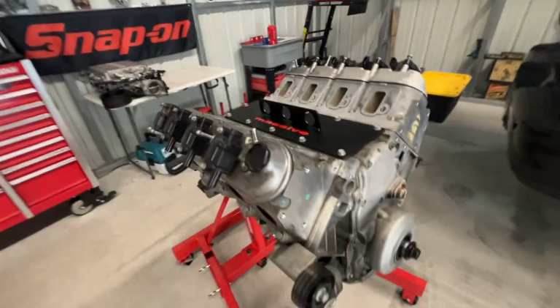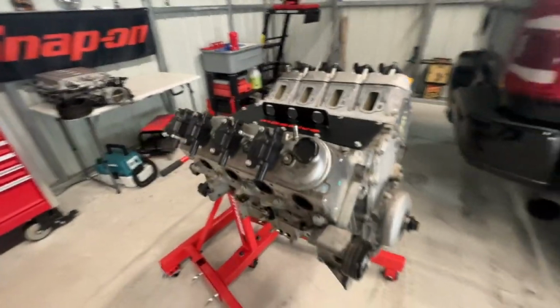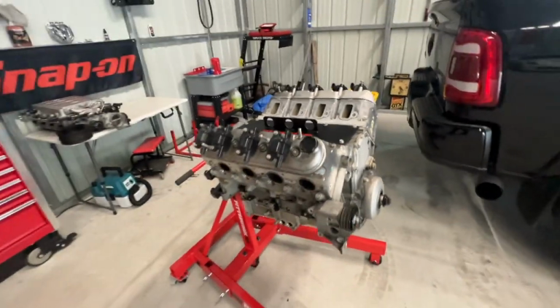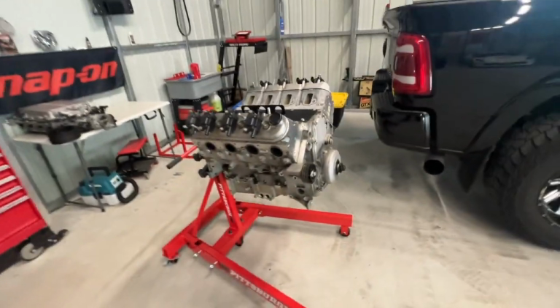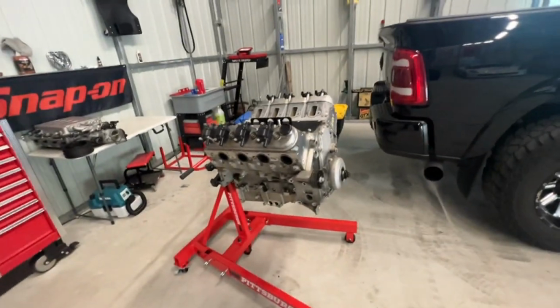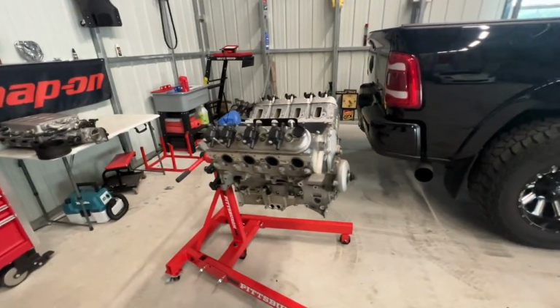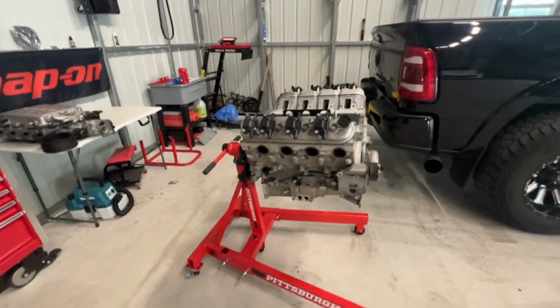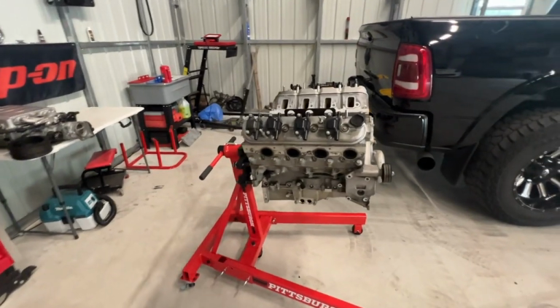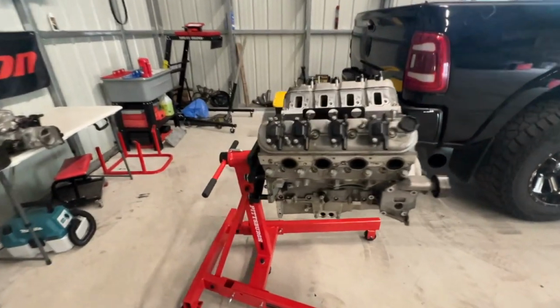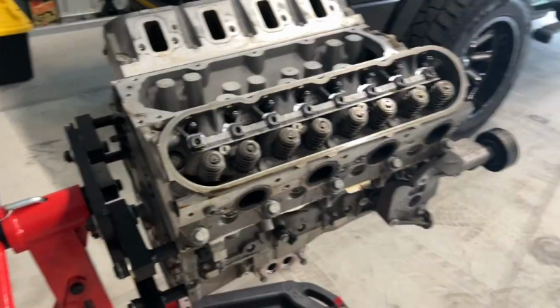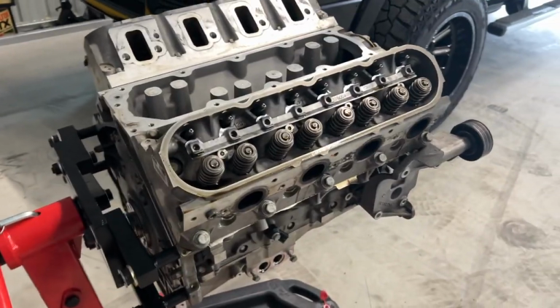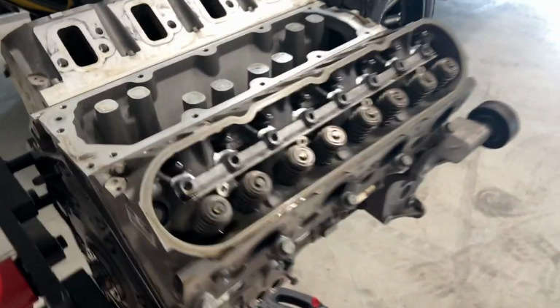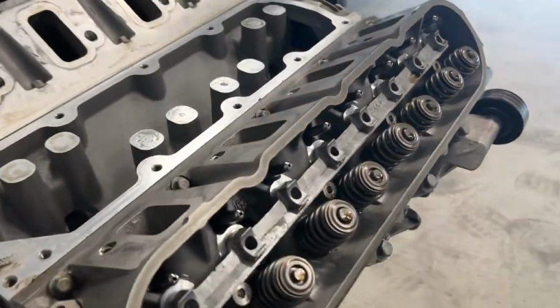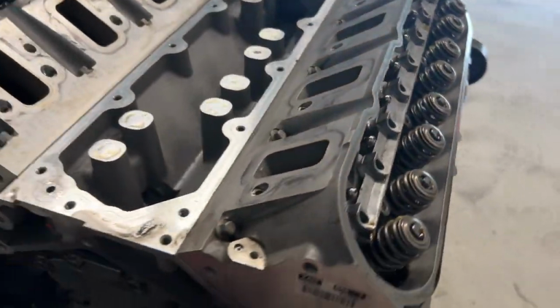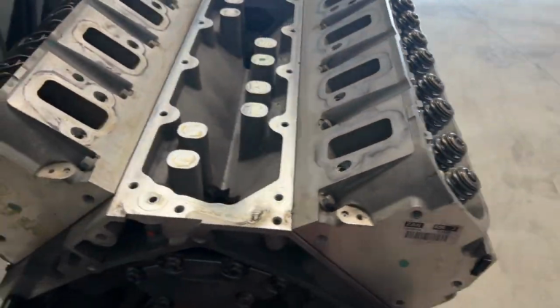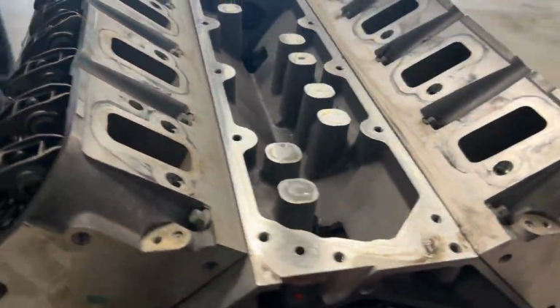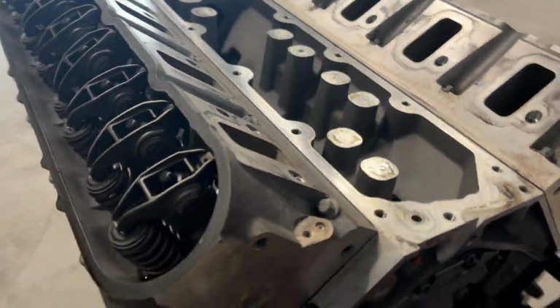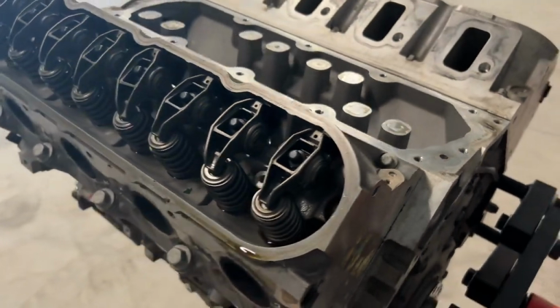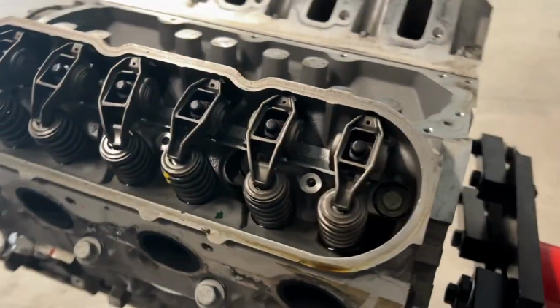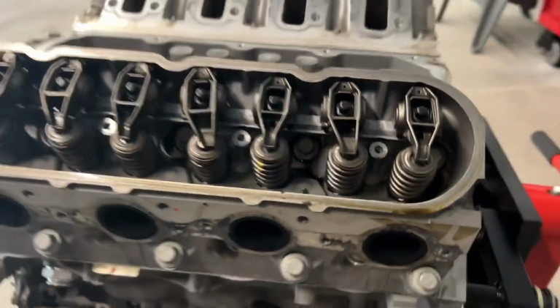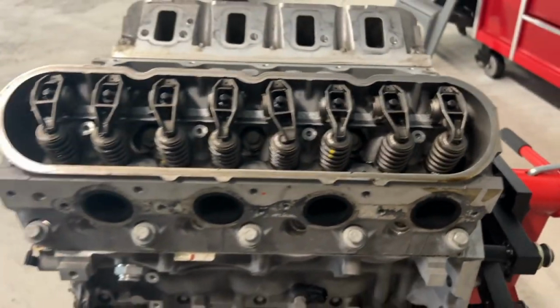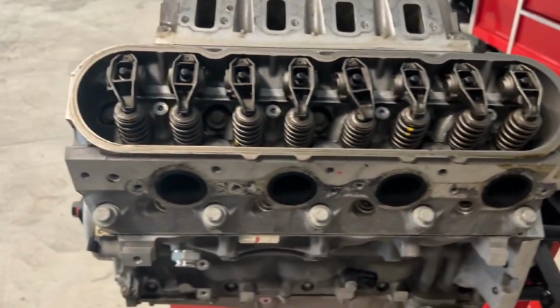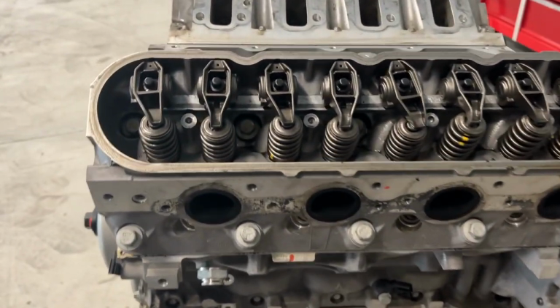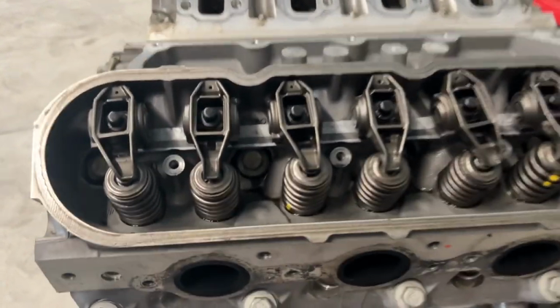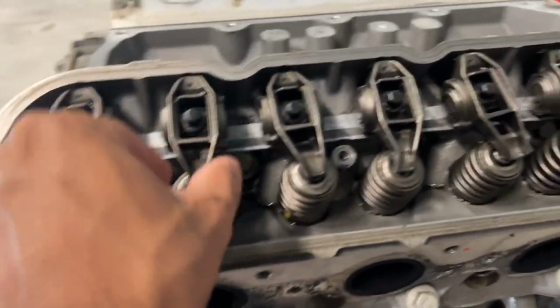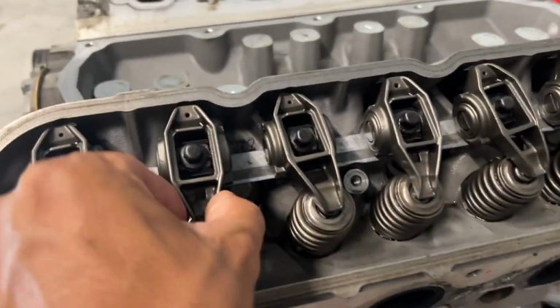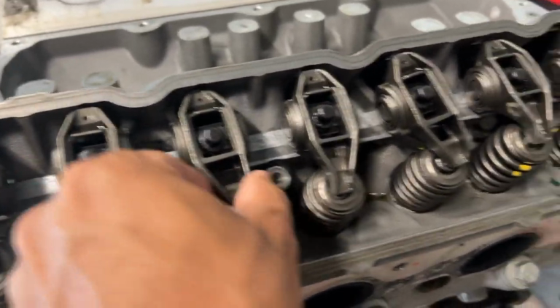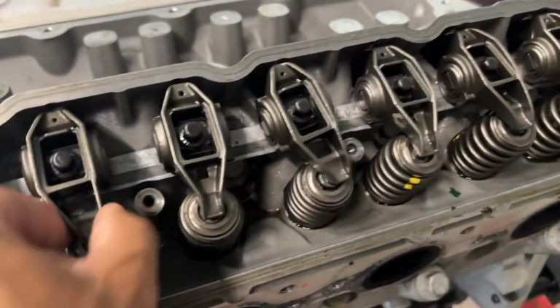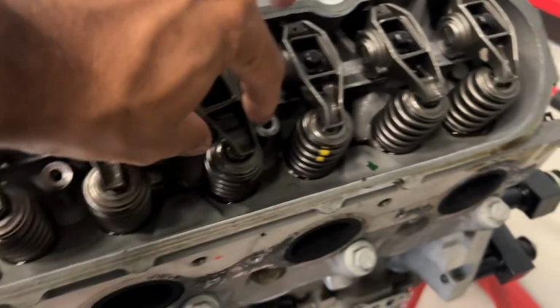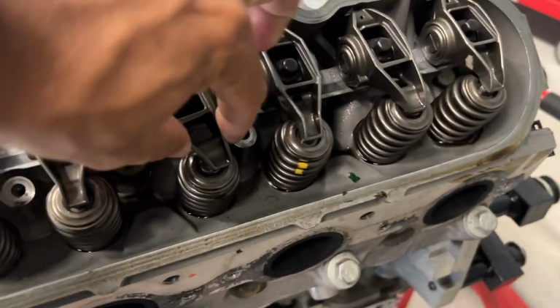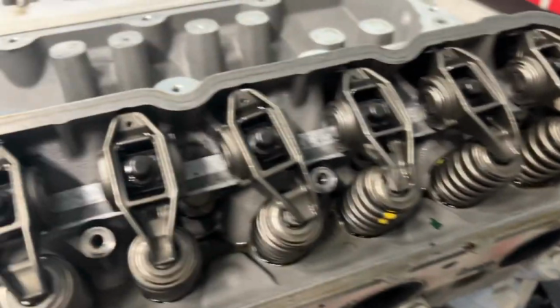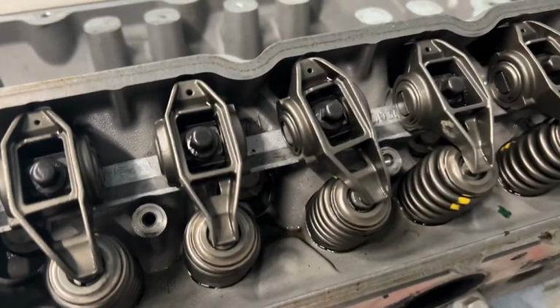I have my other engine that came out of Snow White coming back here very shortly. So we're going to tear this apart and see exactly how damaged it is. Got one side coming up — getting the heads ready to come off, getting the rockers loose. Just got some of them loose, you can see some of them are loose.